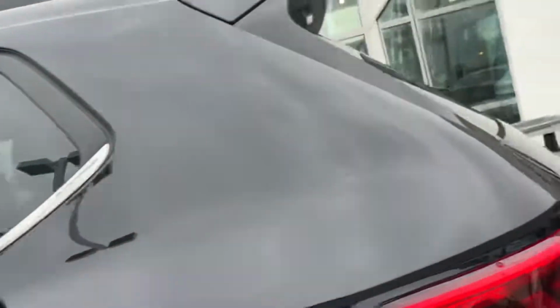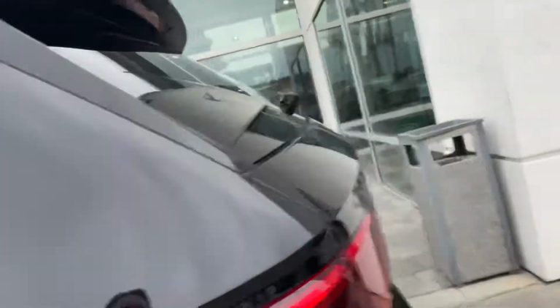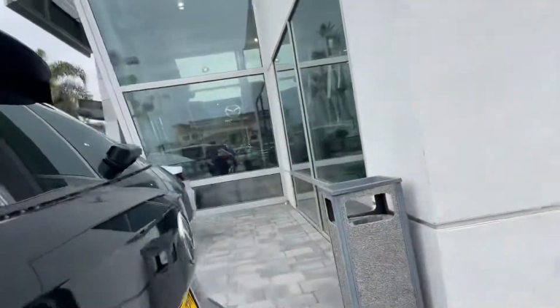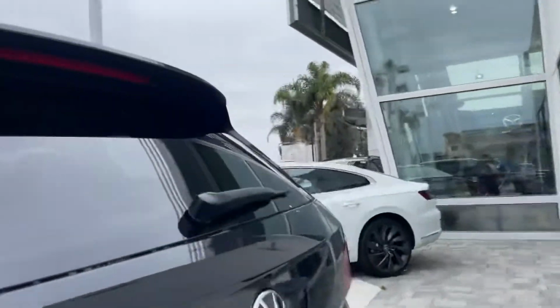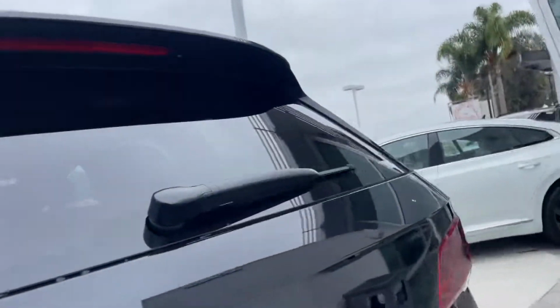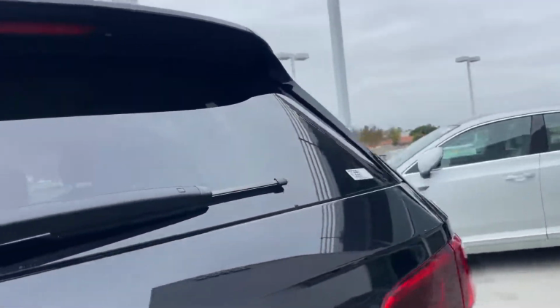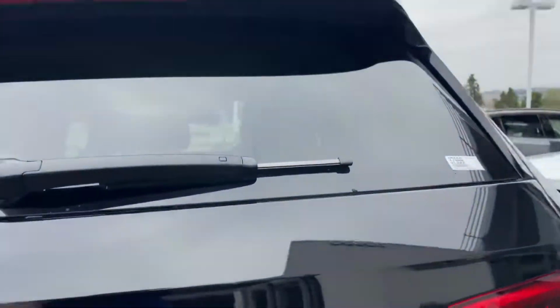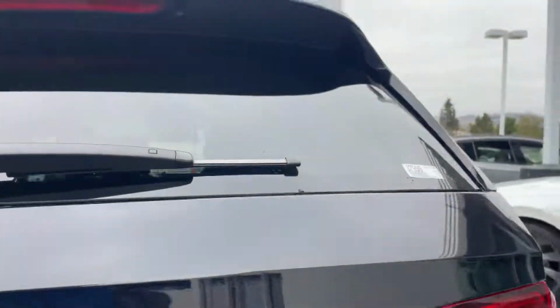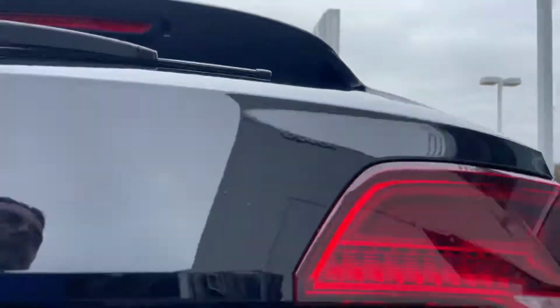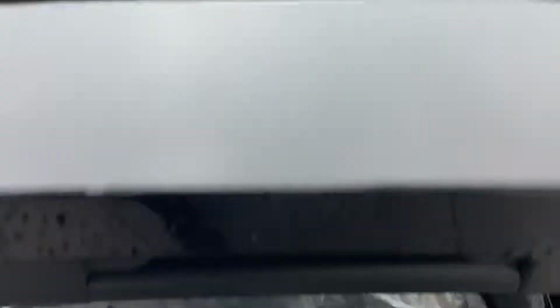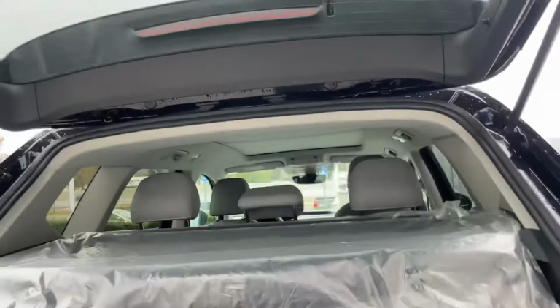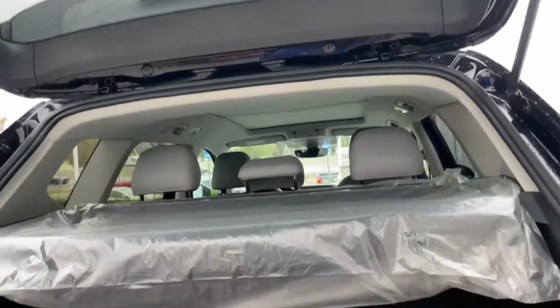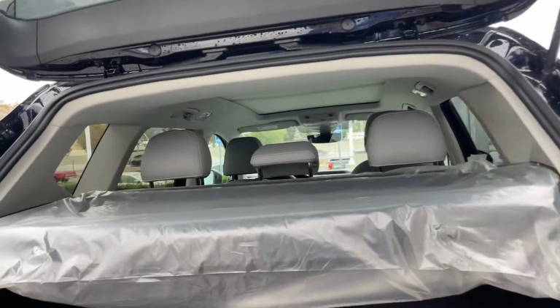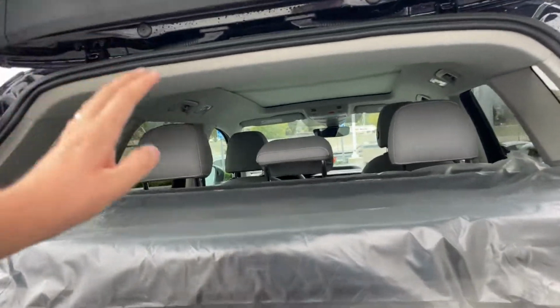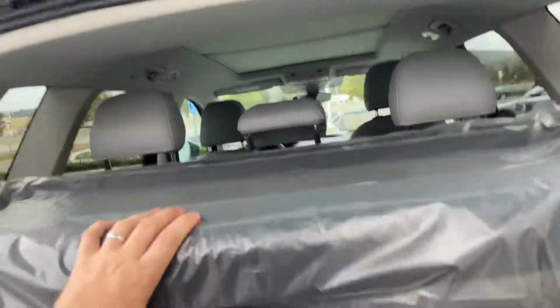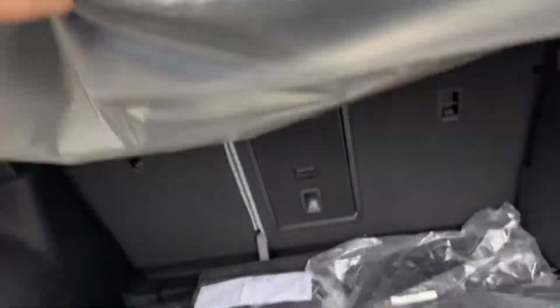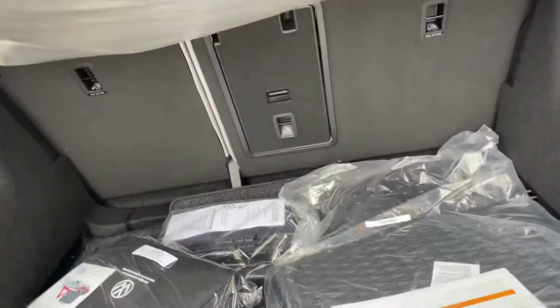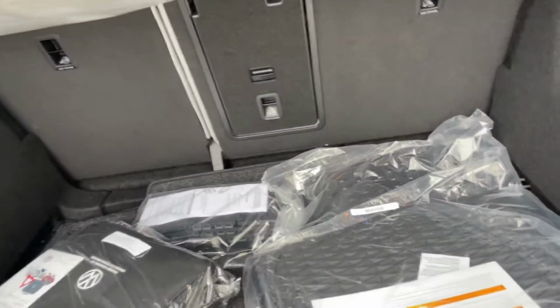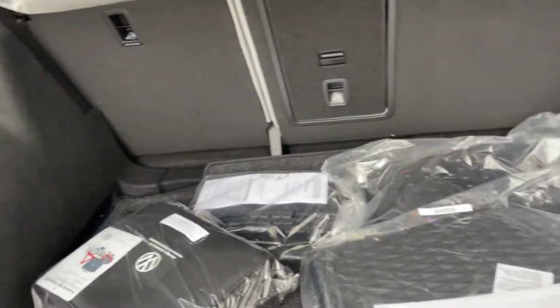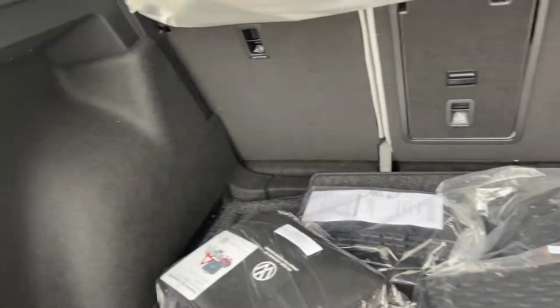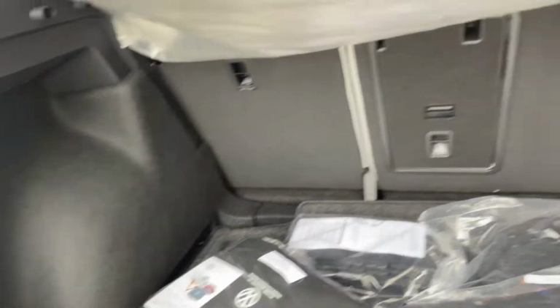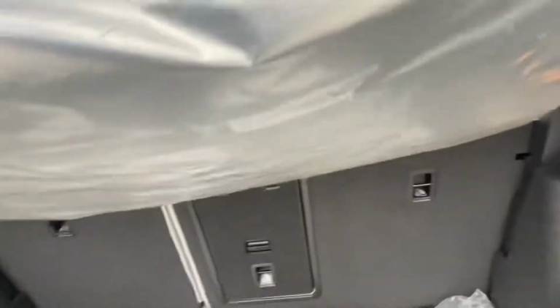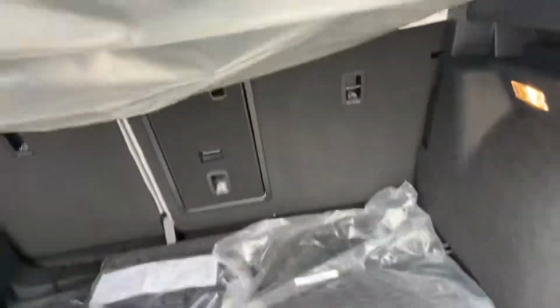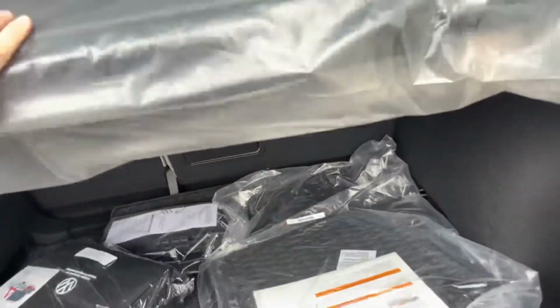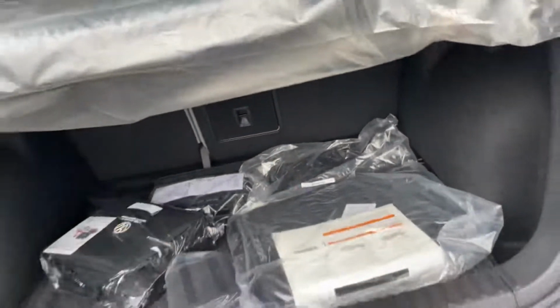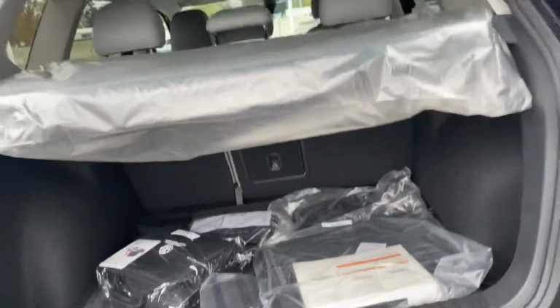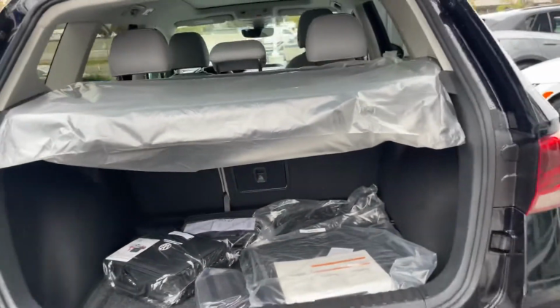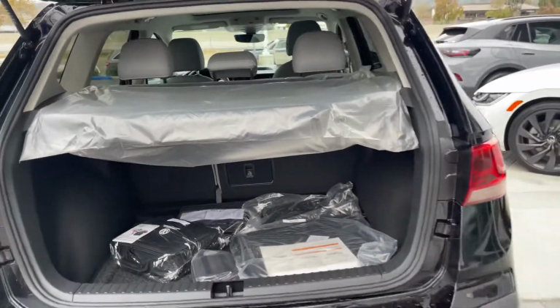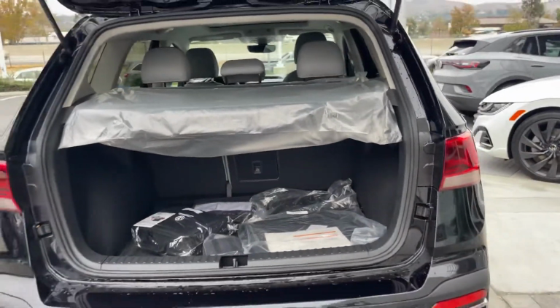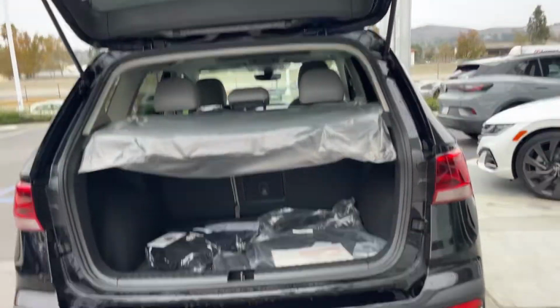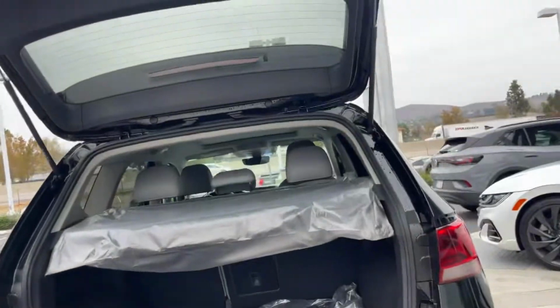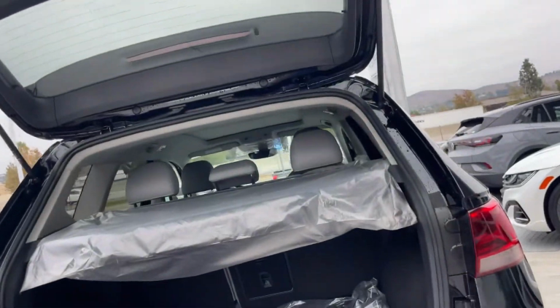And lastly, coming around to the rear. It does have a privacy cover right here. It does come with those all-weather mats. And a deep cargo space down here — lots of space.